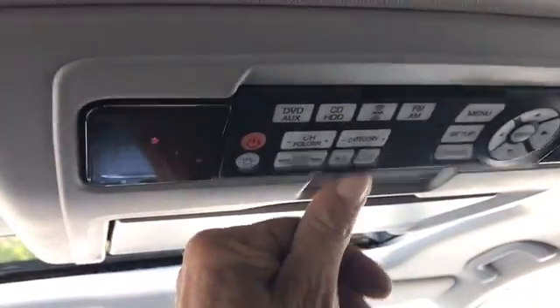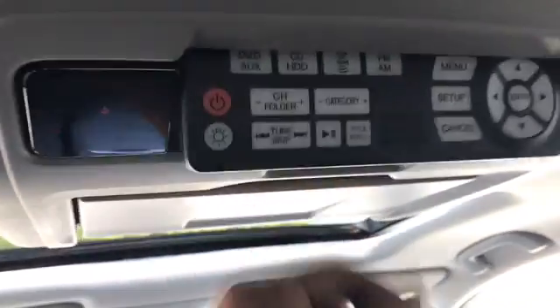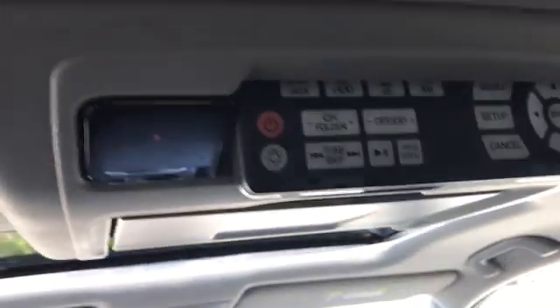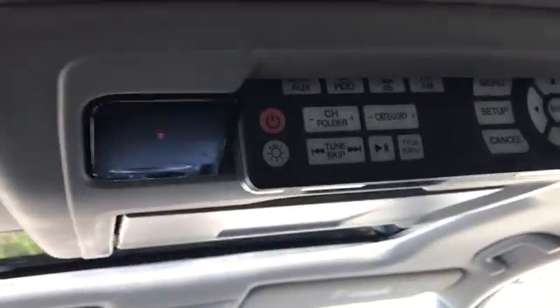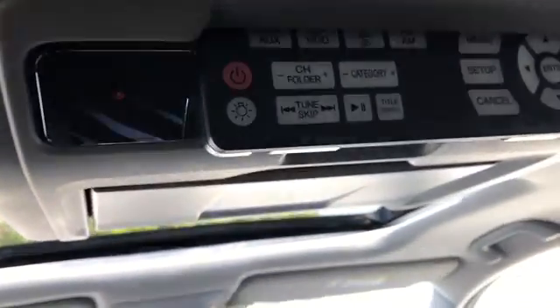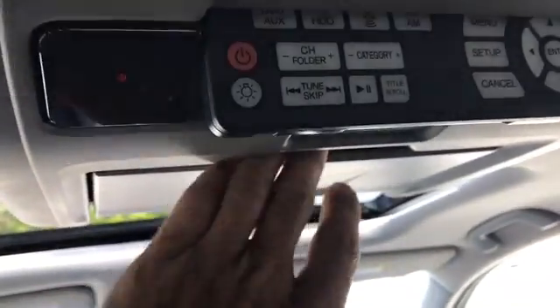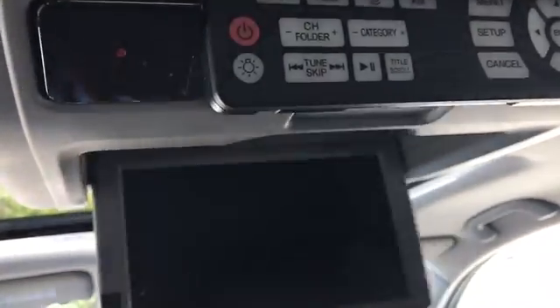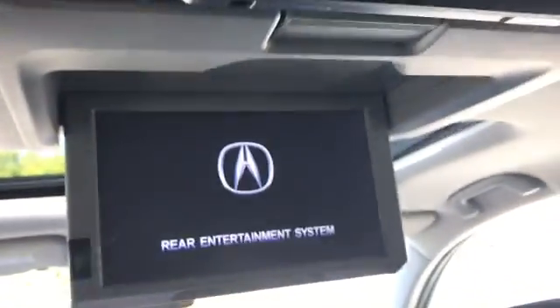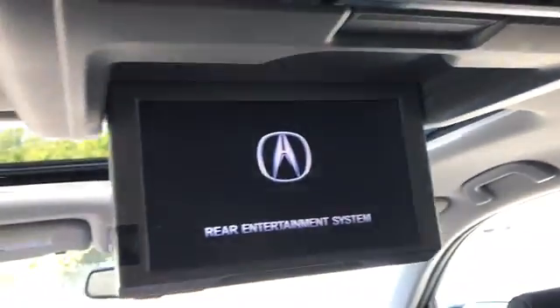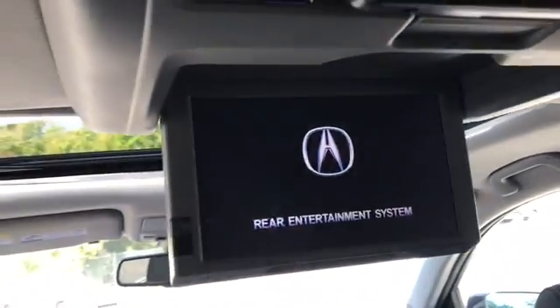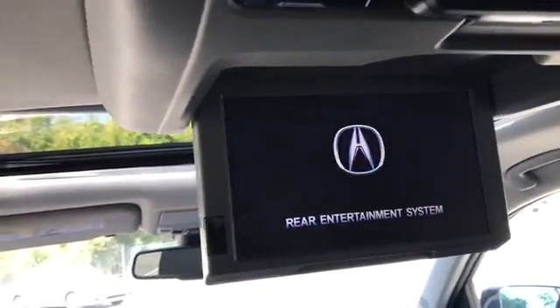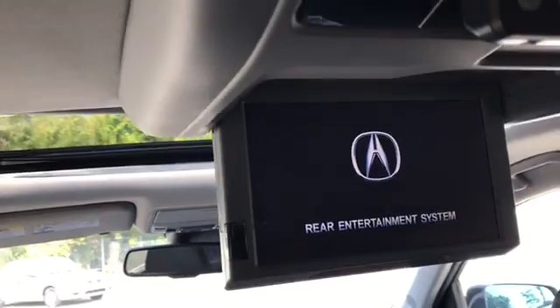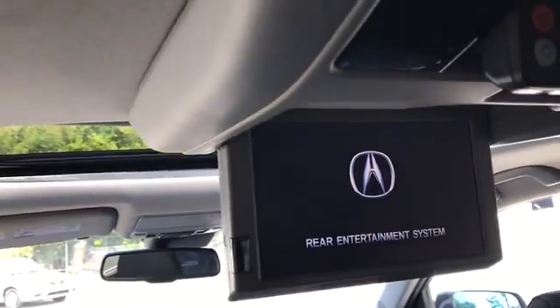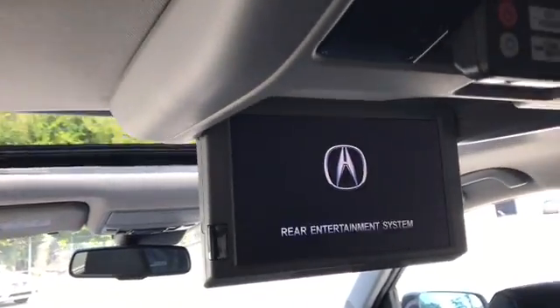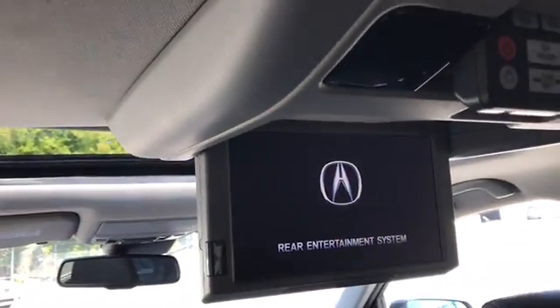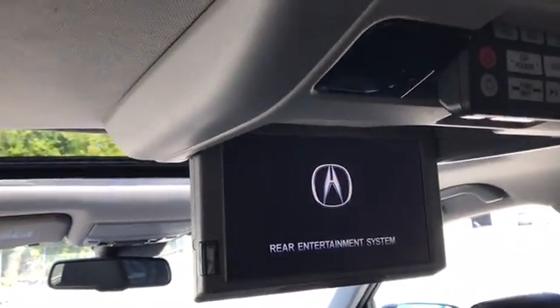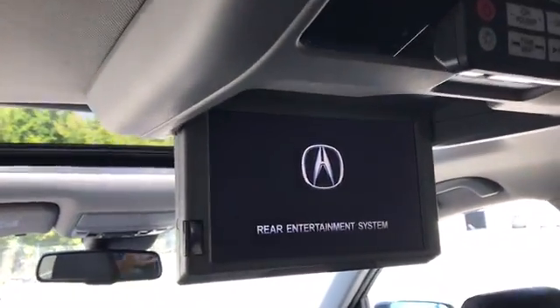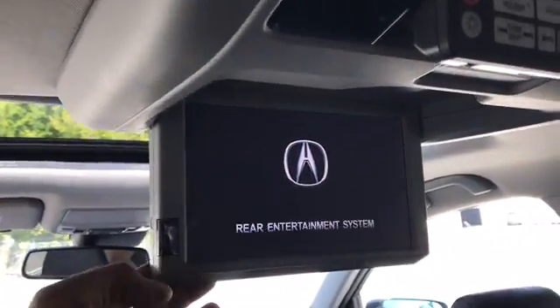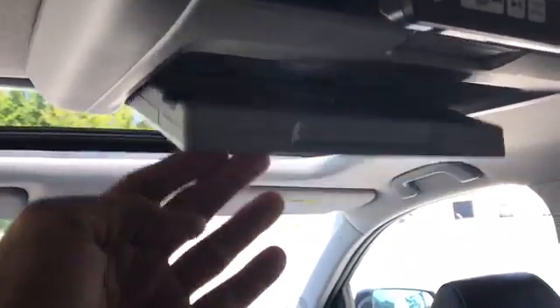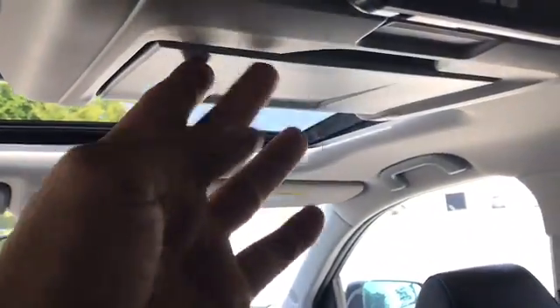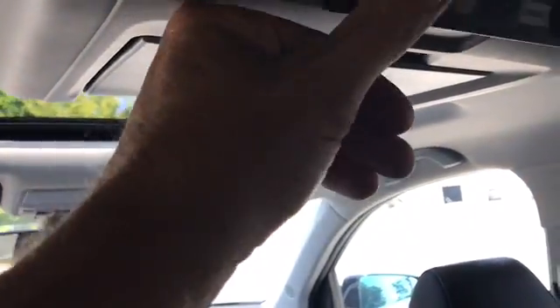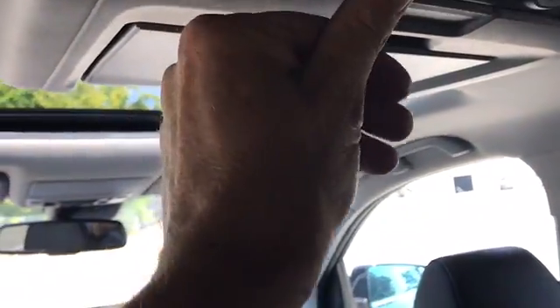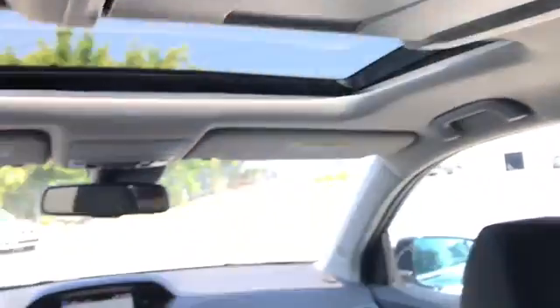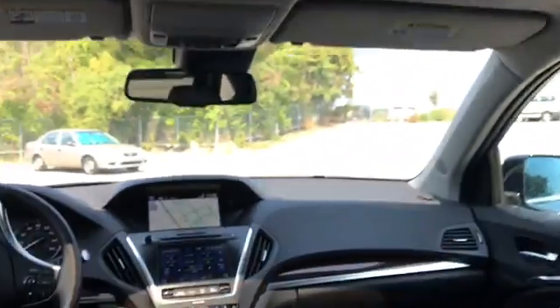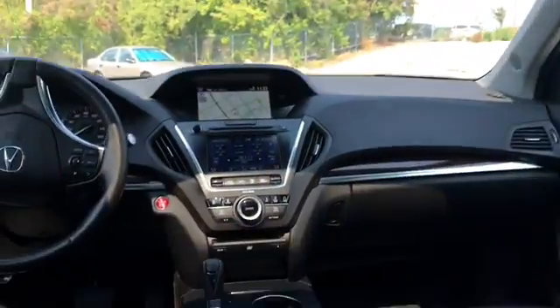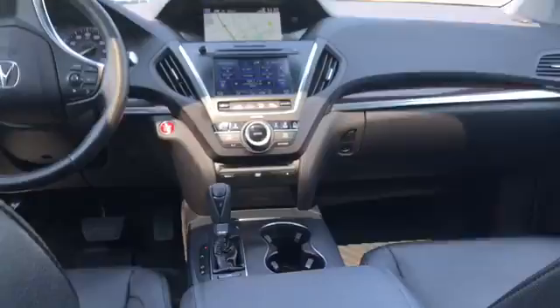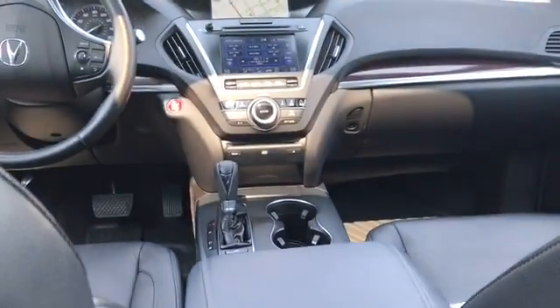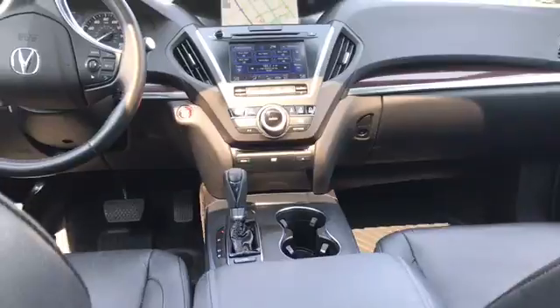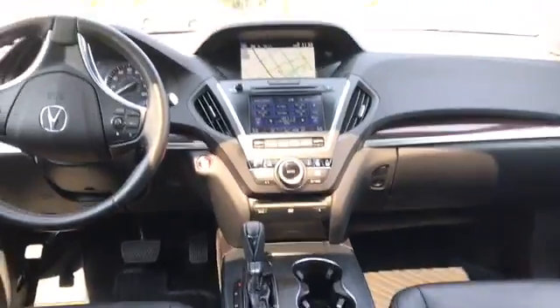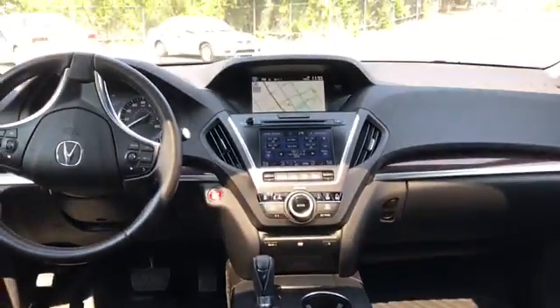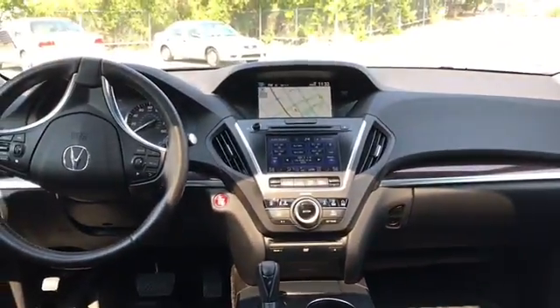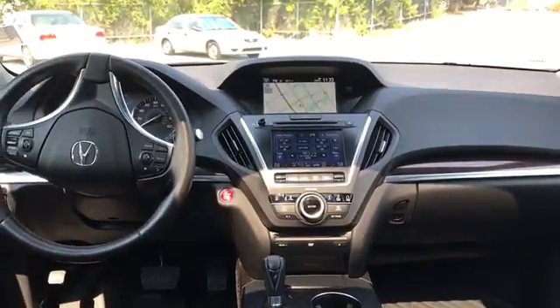If I push this, it flips down. There's your rear entertainment system. Take a look at the screen.